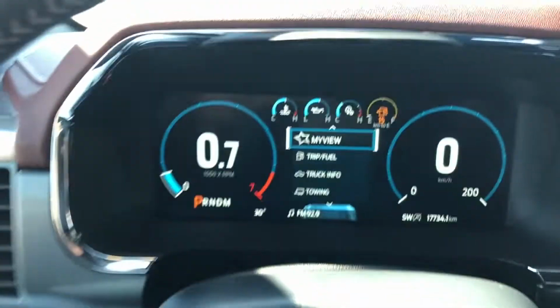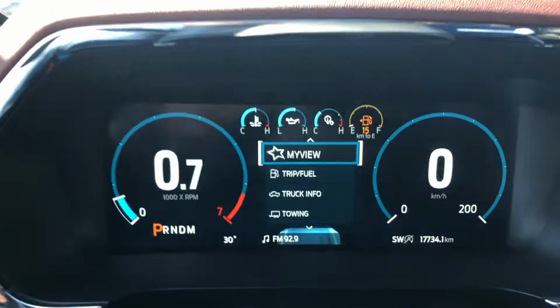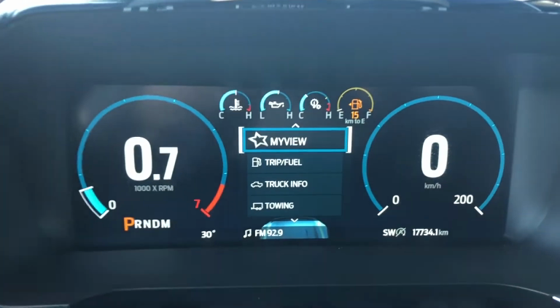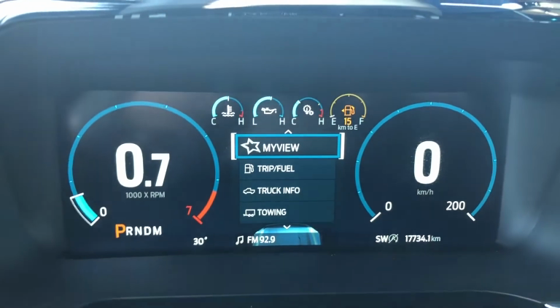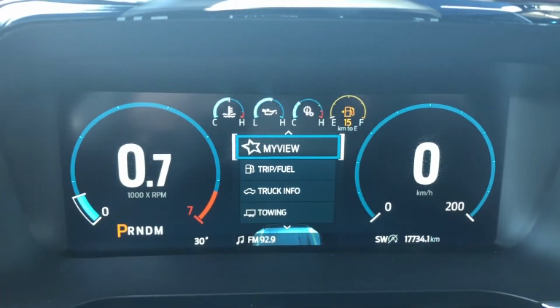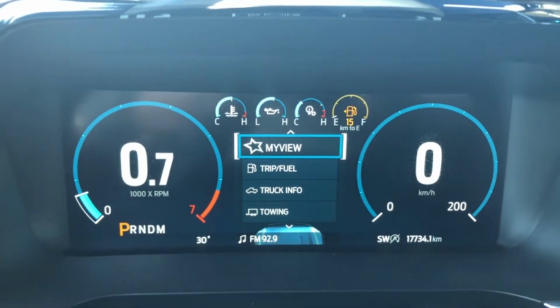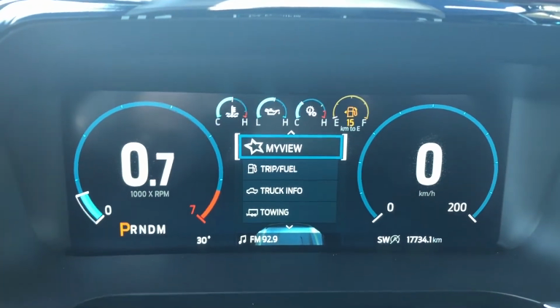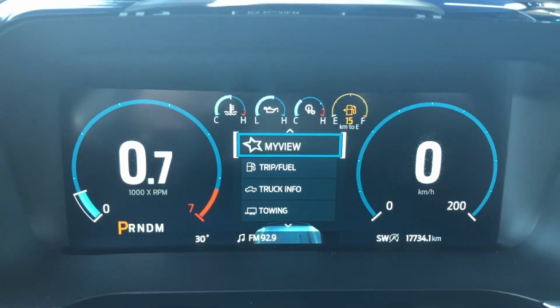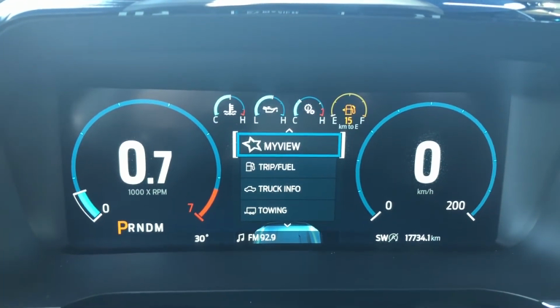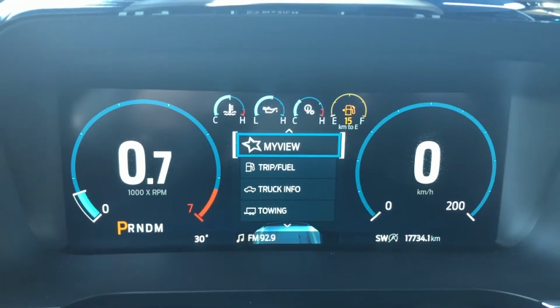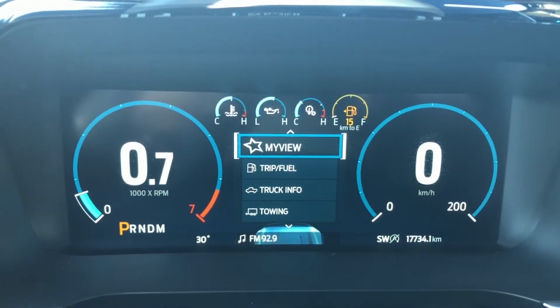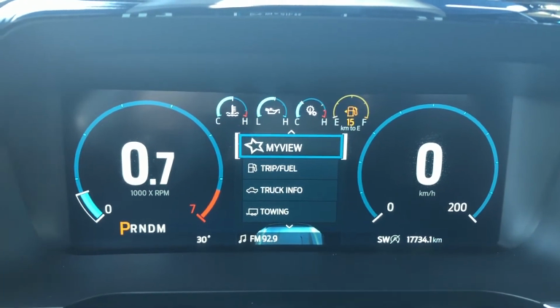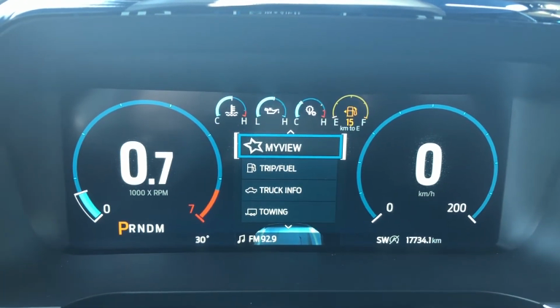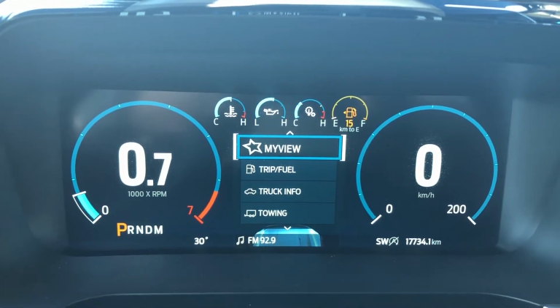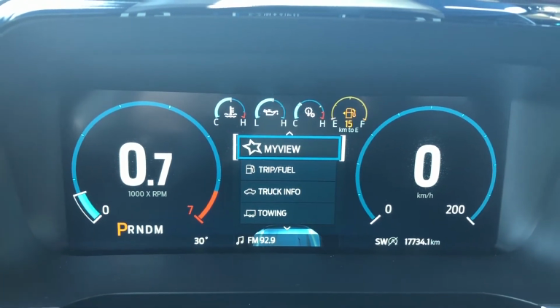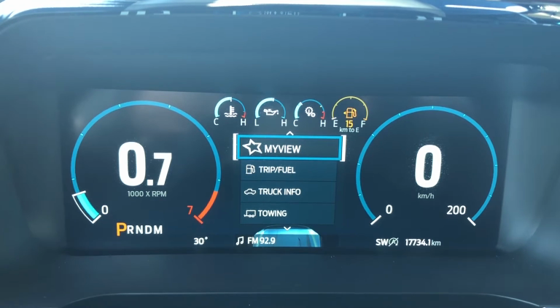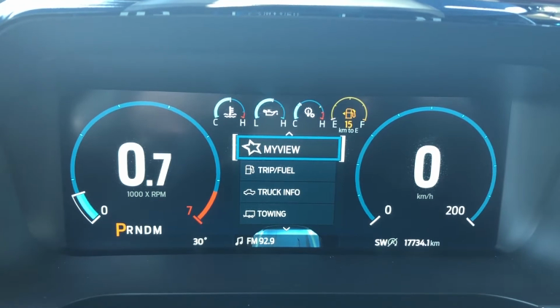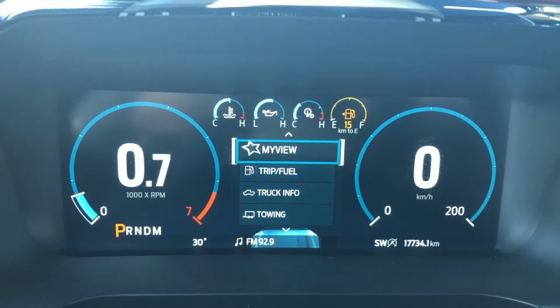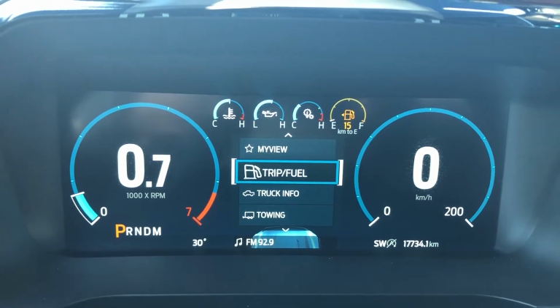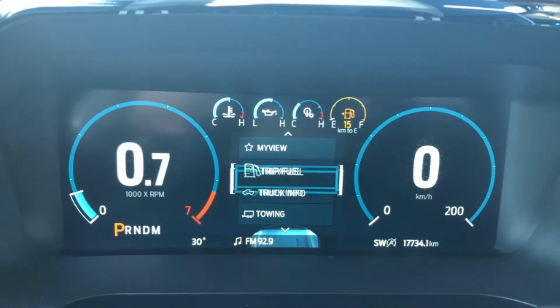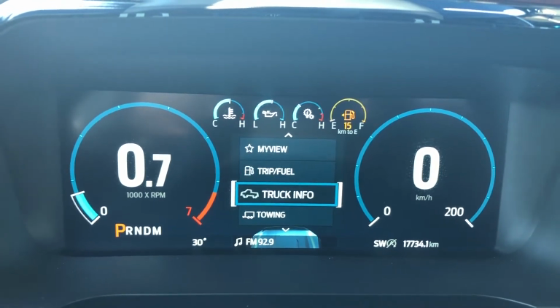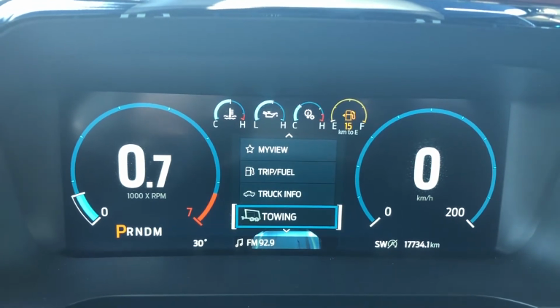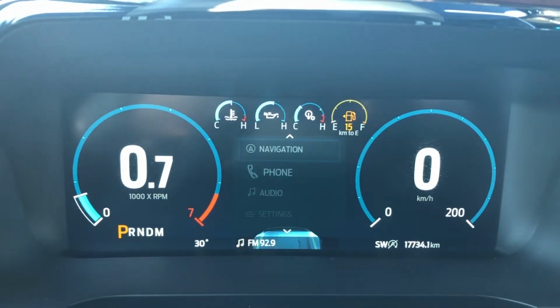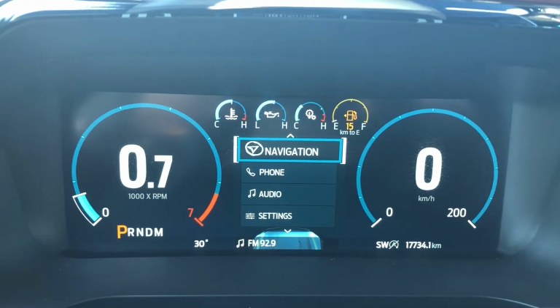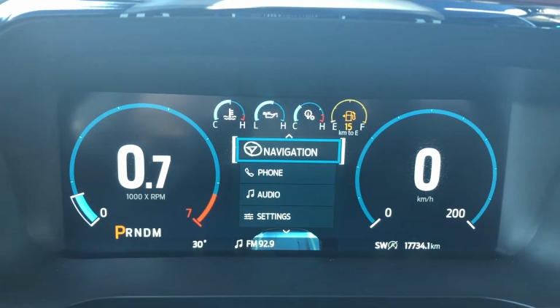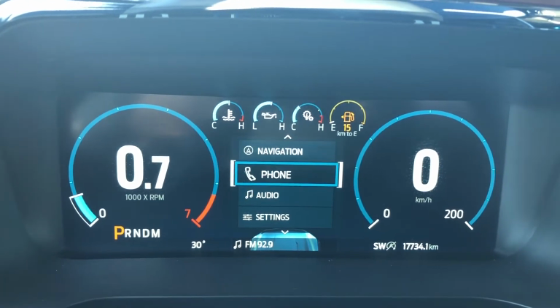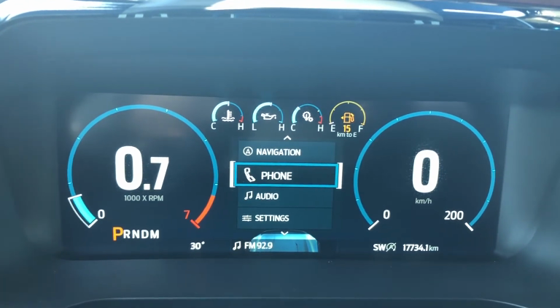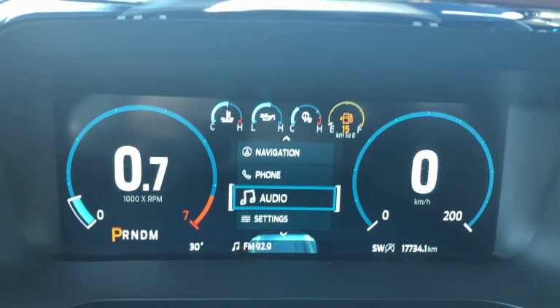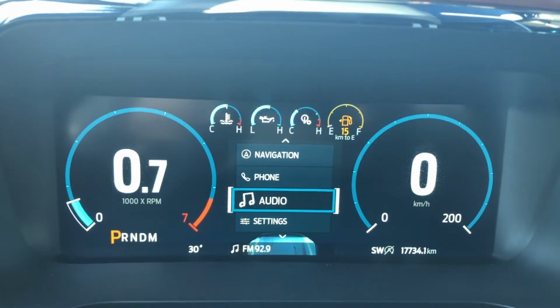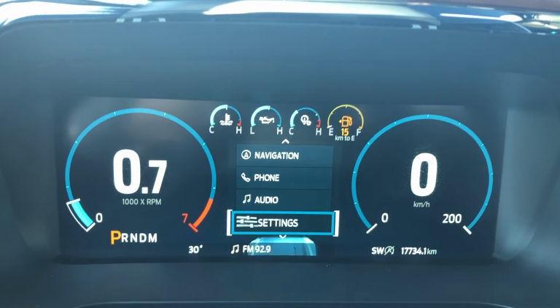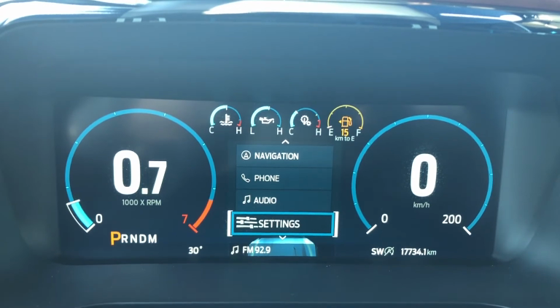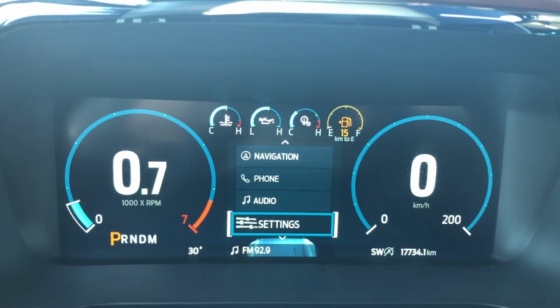Taking a look at your dash, we see that this F-150 has 17,734 kilometers on it. In your menu you can select from: My View, Trip, Truck, Towing, Navigation, Phone, Audio Settings, as well as Vehicle Settings.